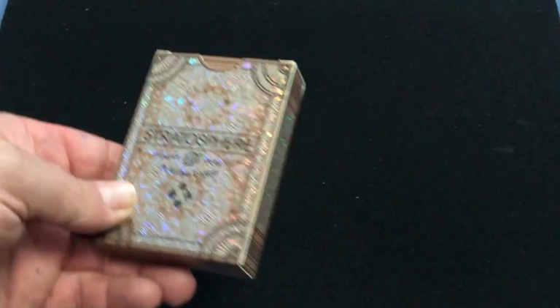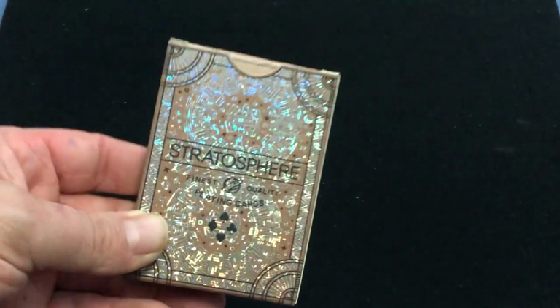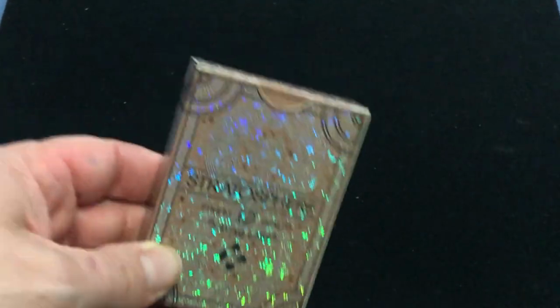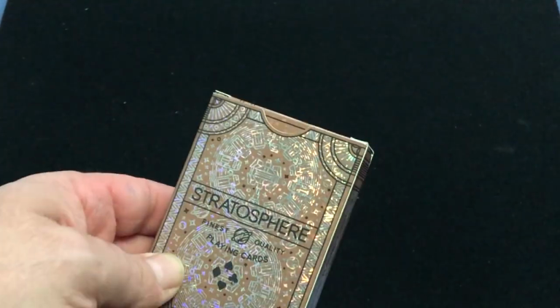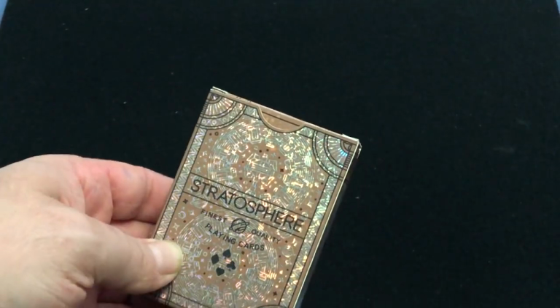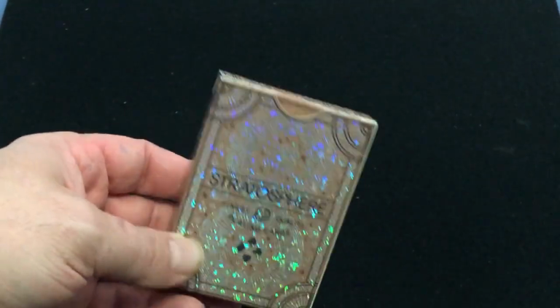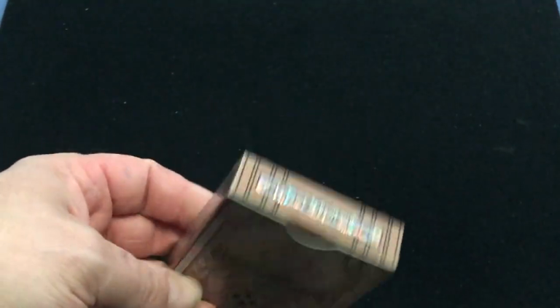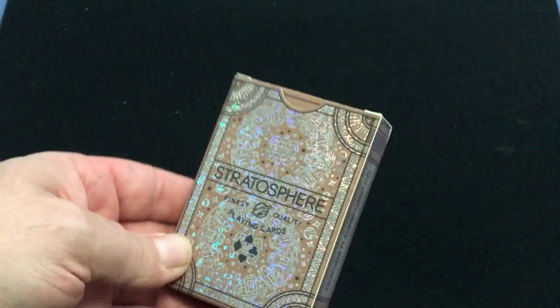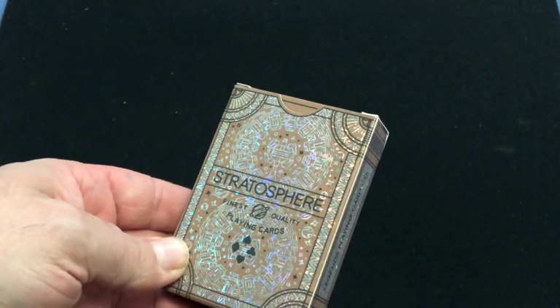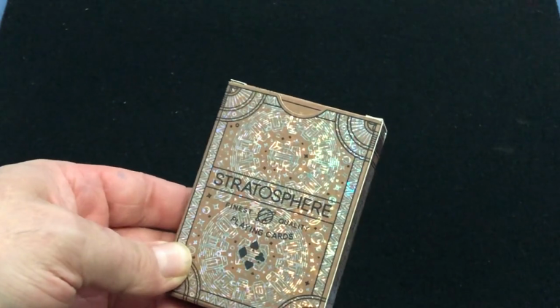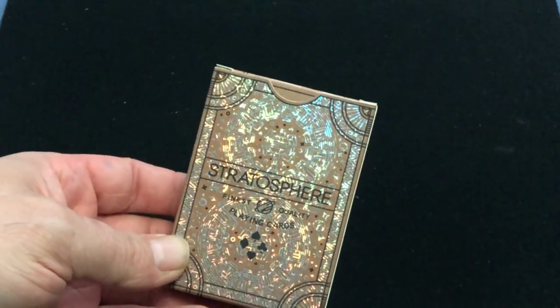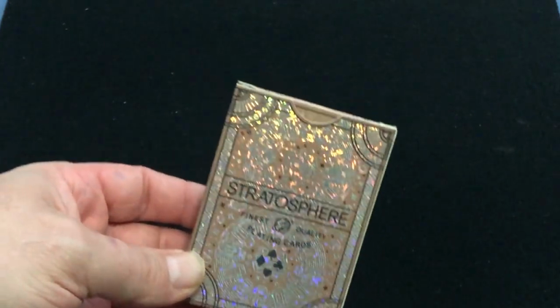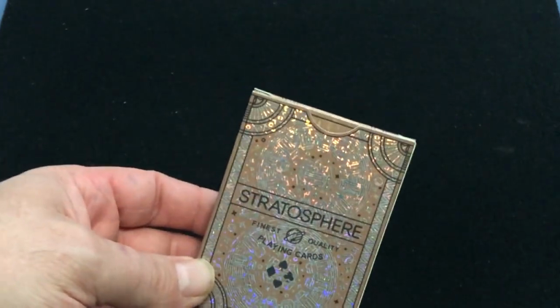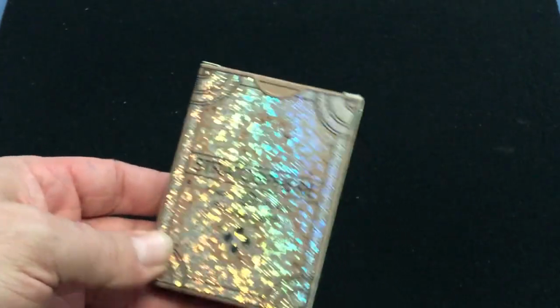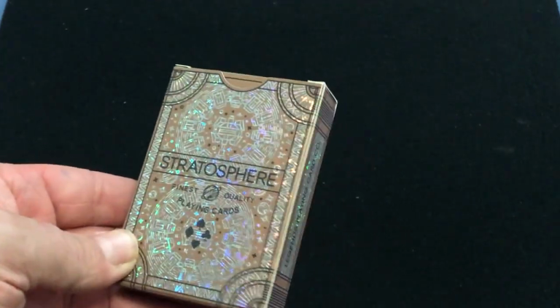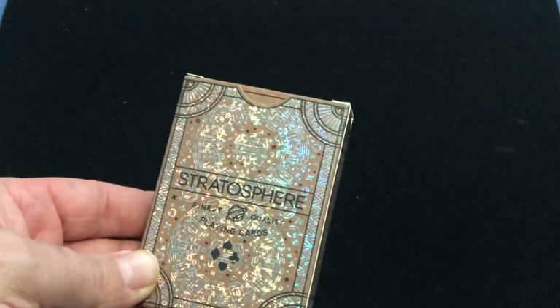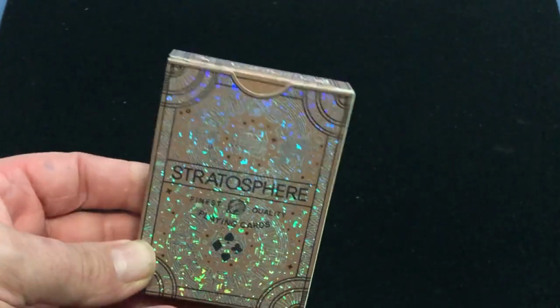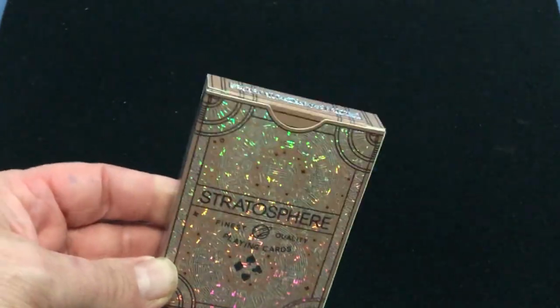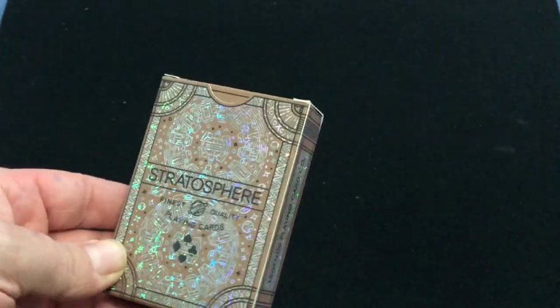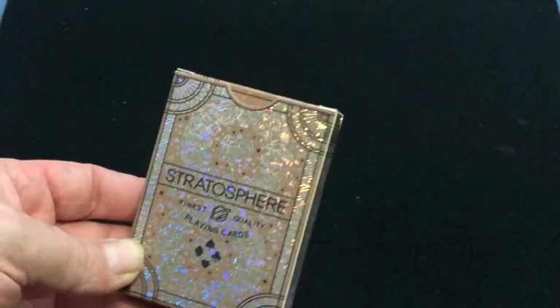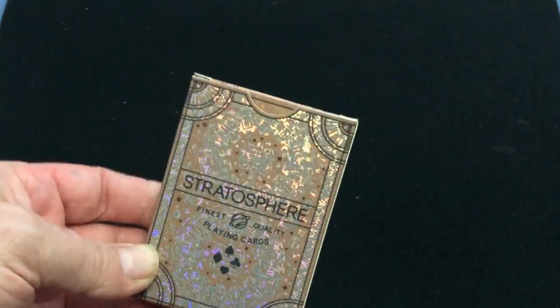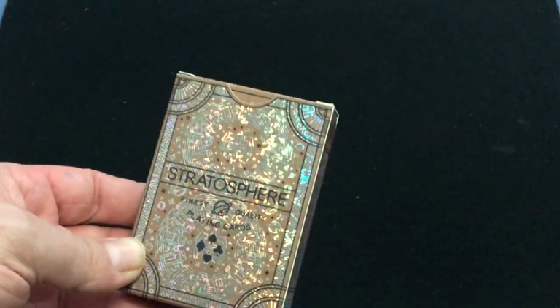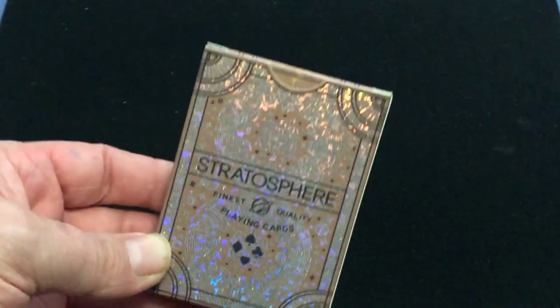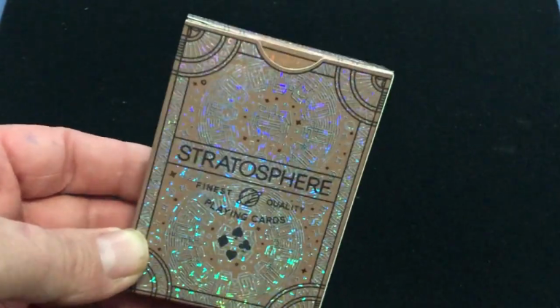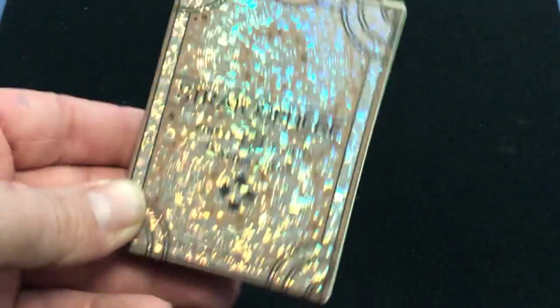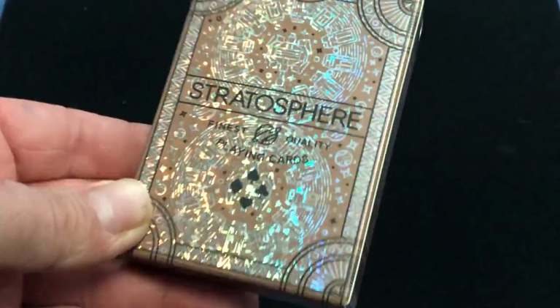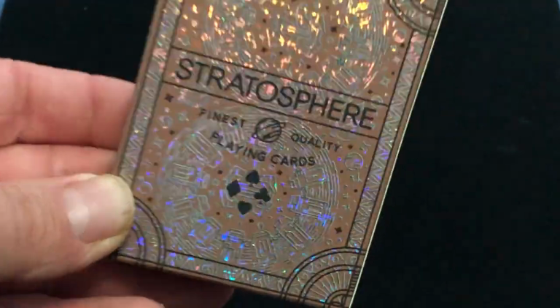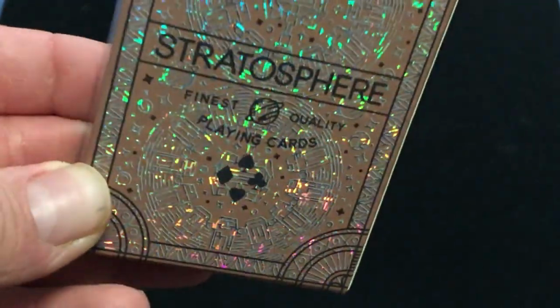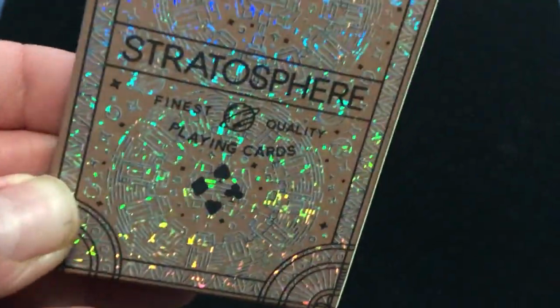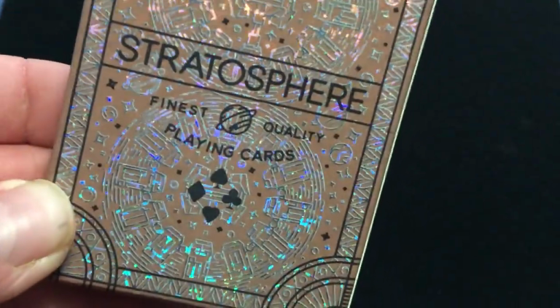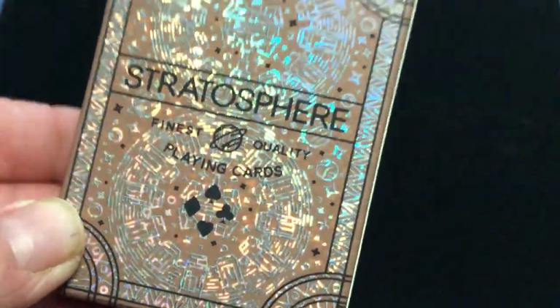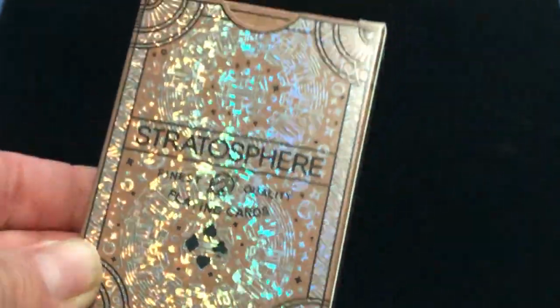It features an Ultra Fit Mylar Full Foil material — I guess that's on the tuck box ace. It's also on the cards. Holographic foil. It's a Stratosphere finest quality playing cards.